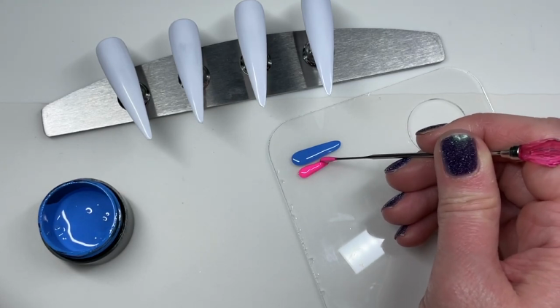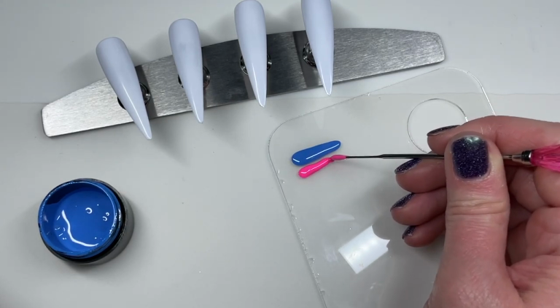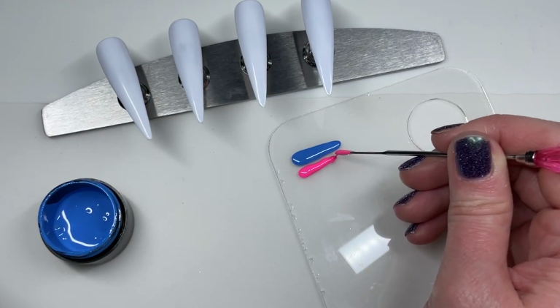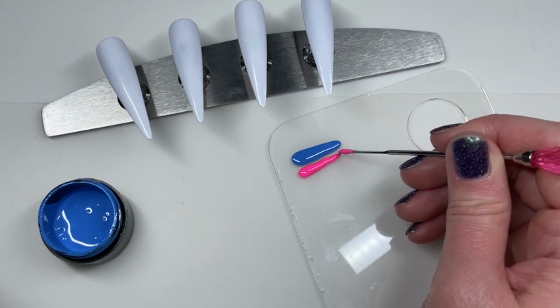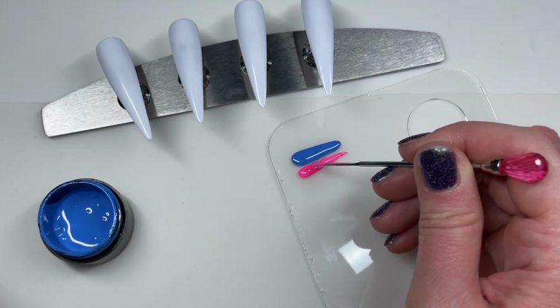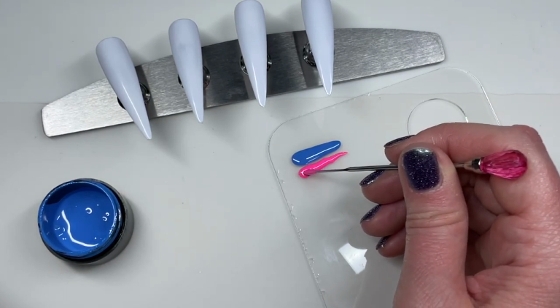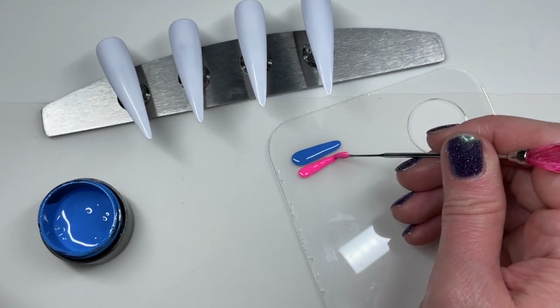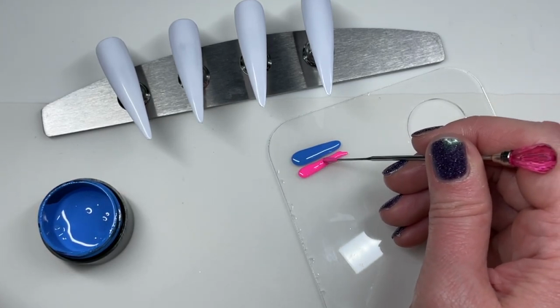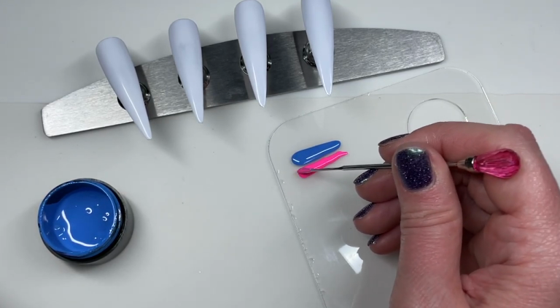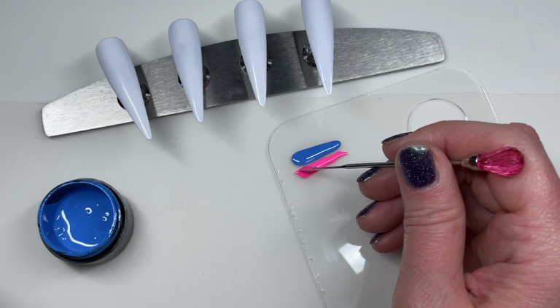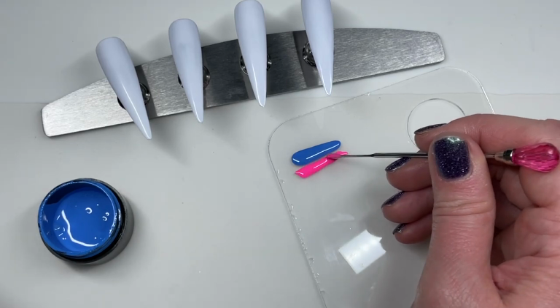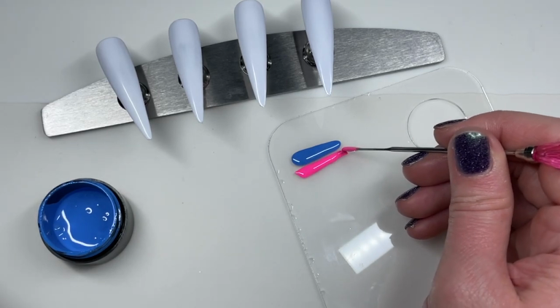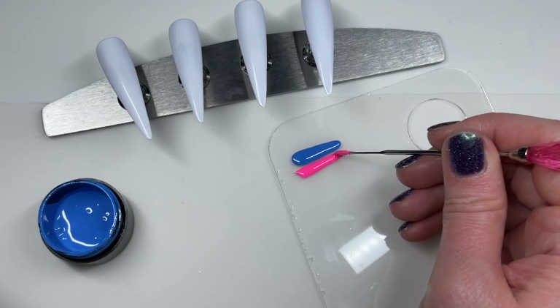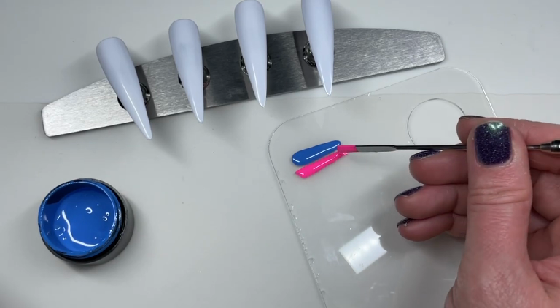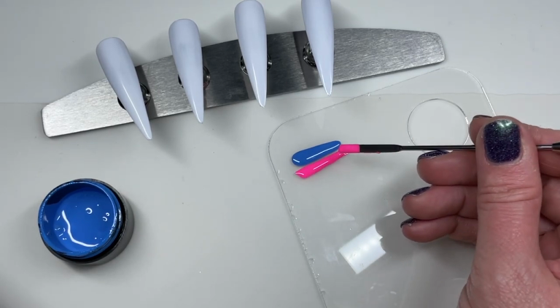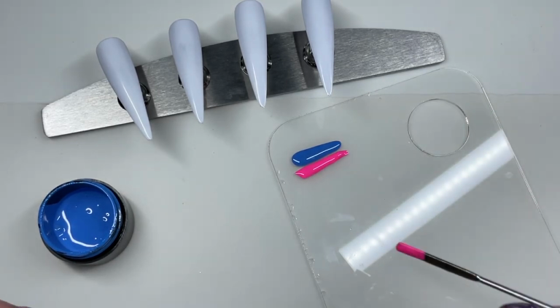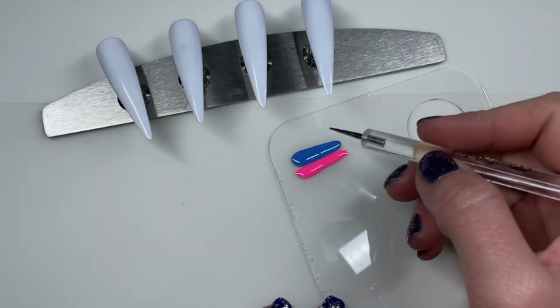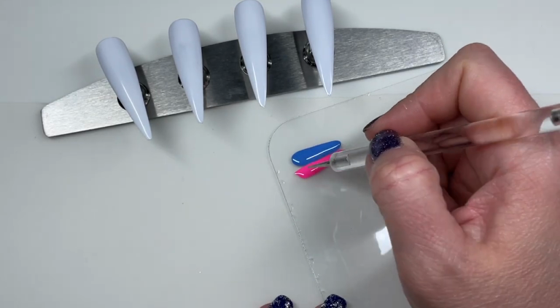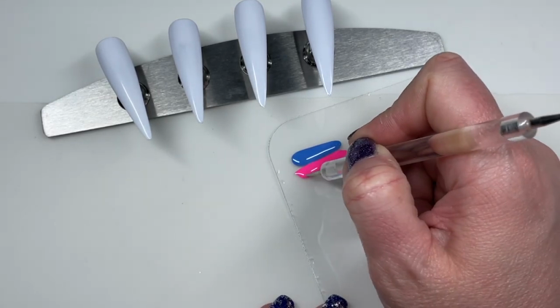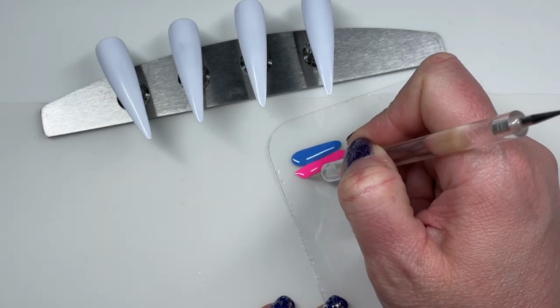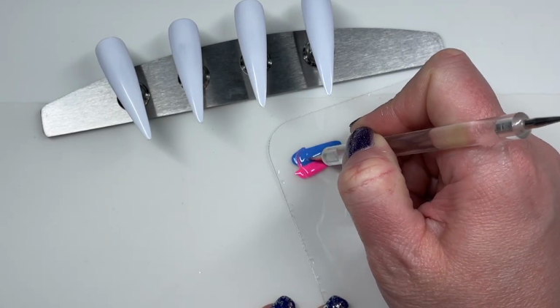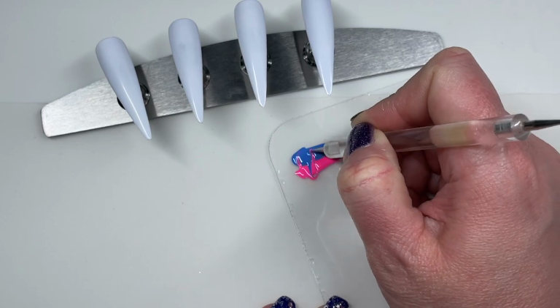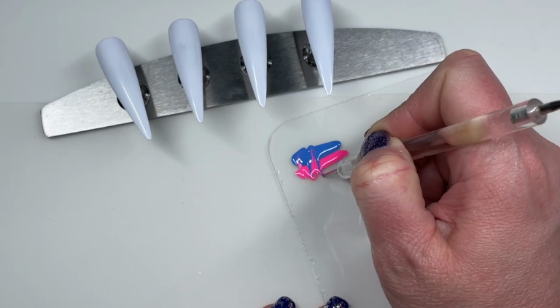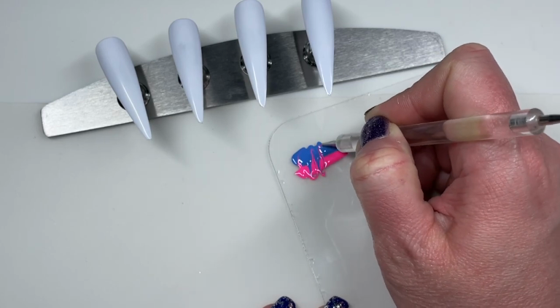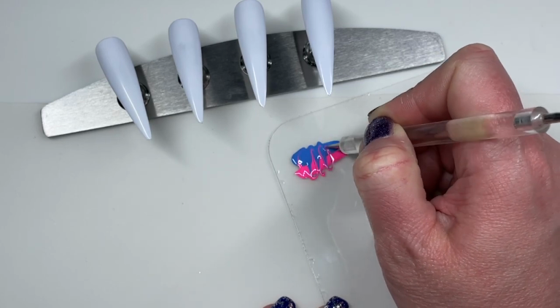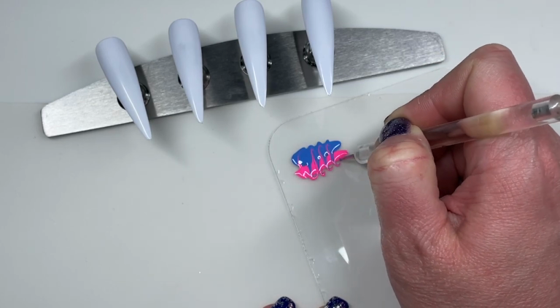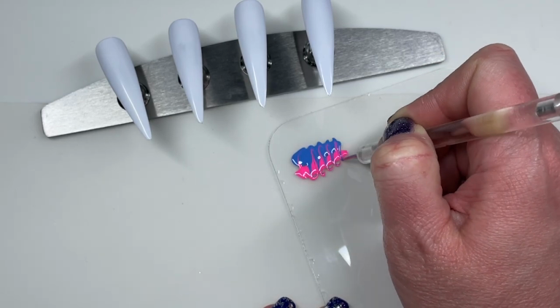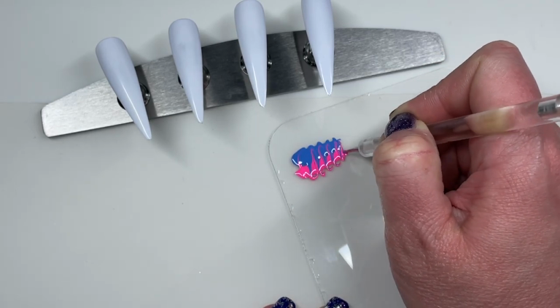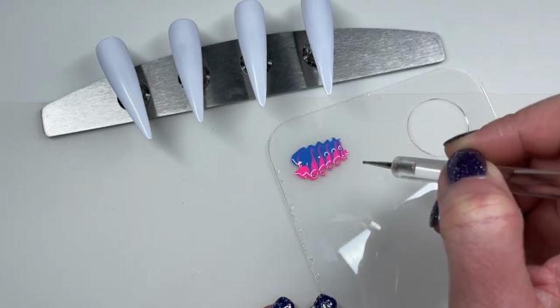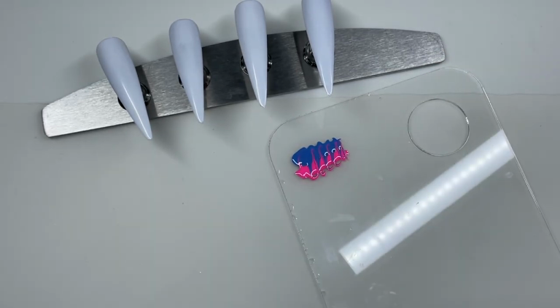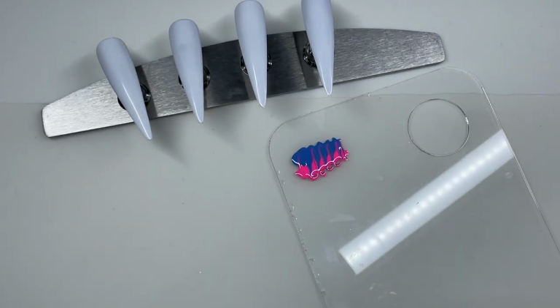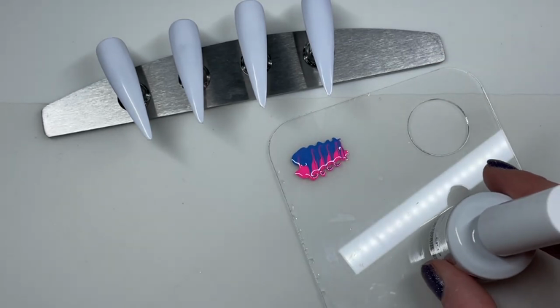And once I get those down, I'm going to take — pardon me, my allergies are out of control — a pointy little dotting tool and just run it through those colors and just blend them a little bit.